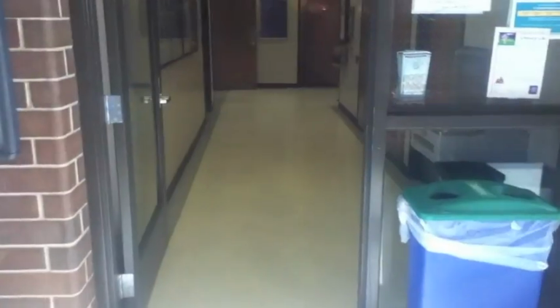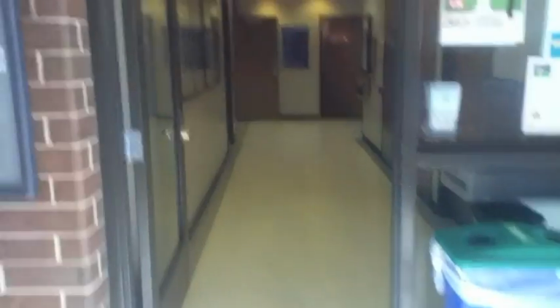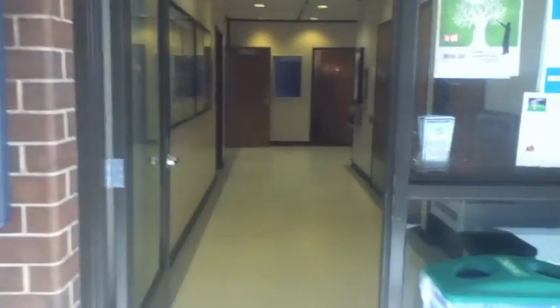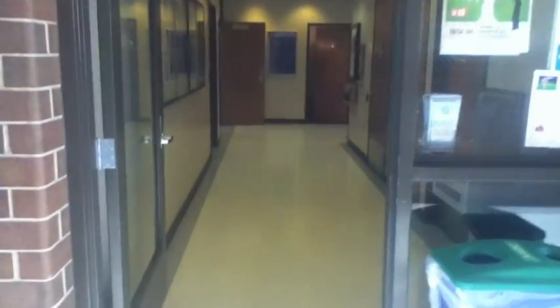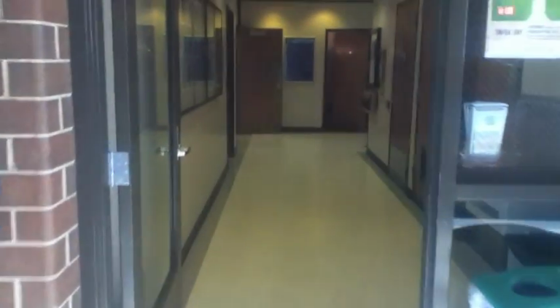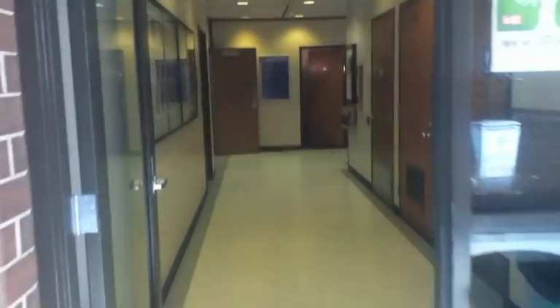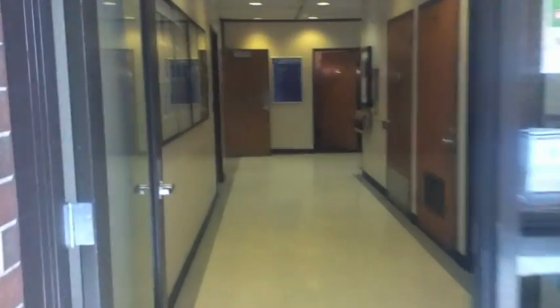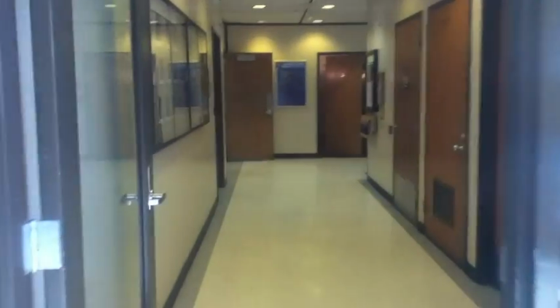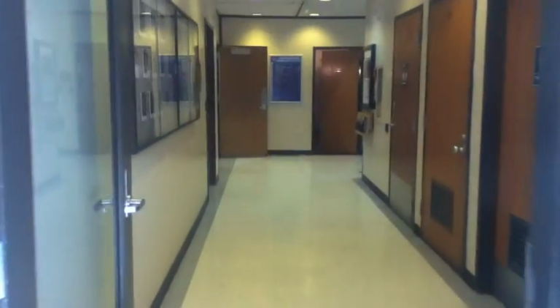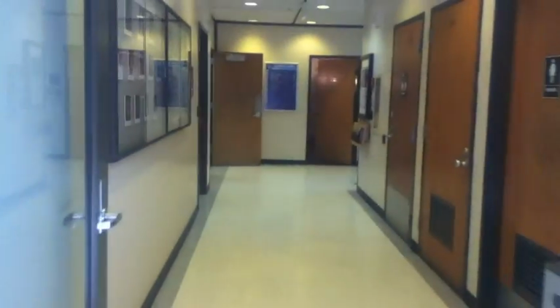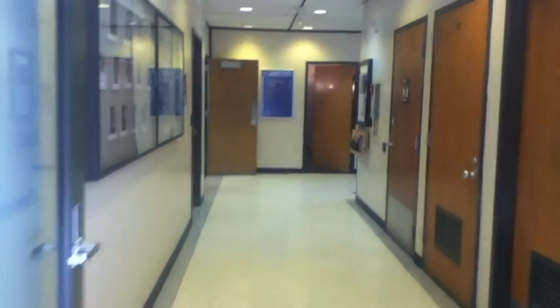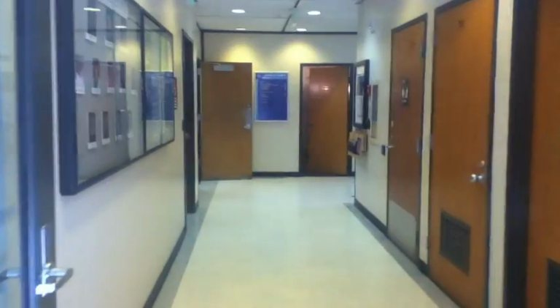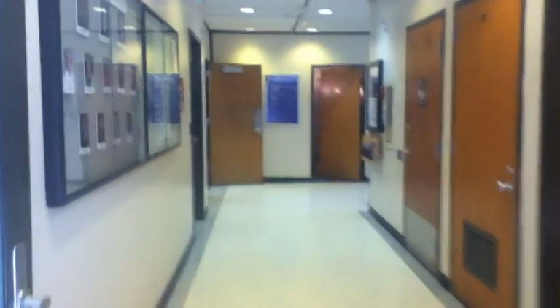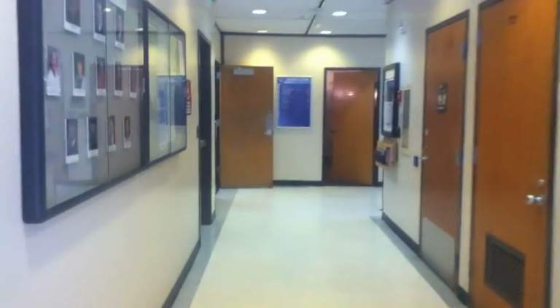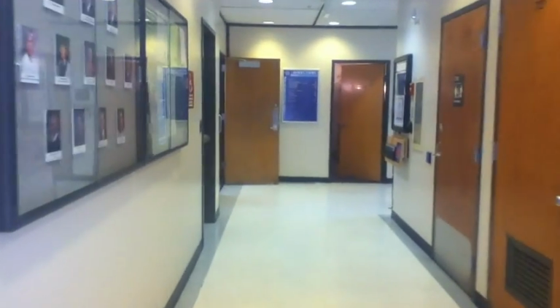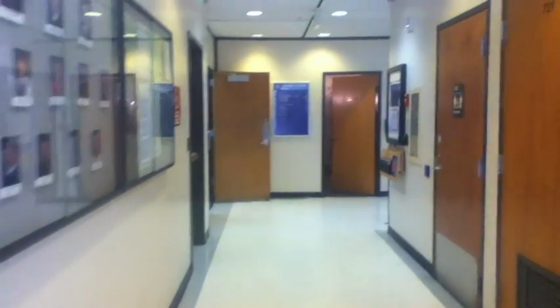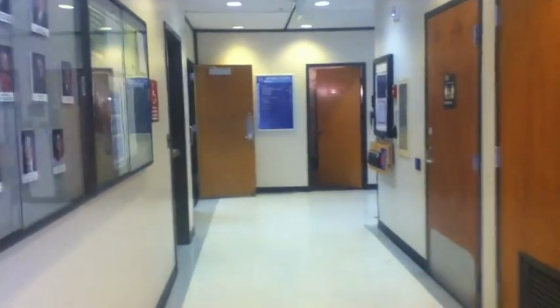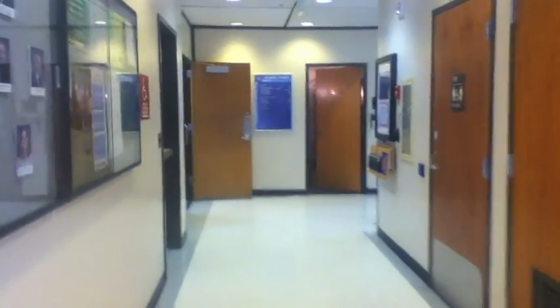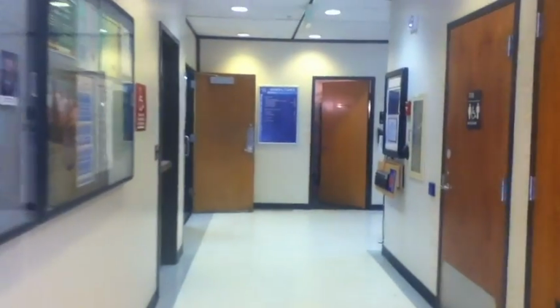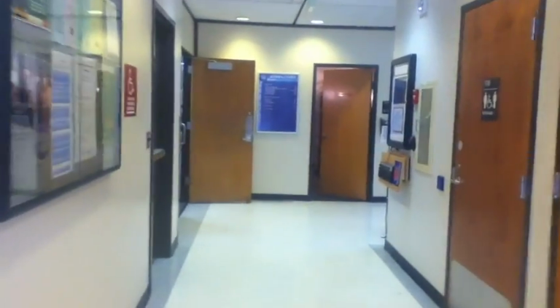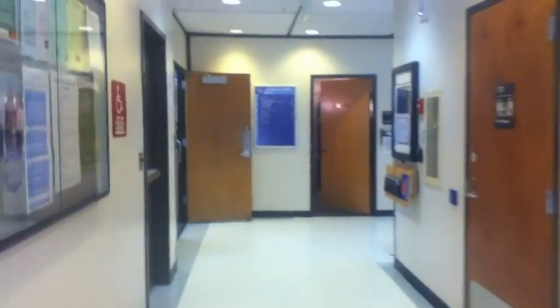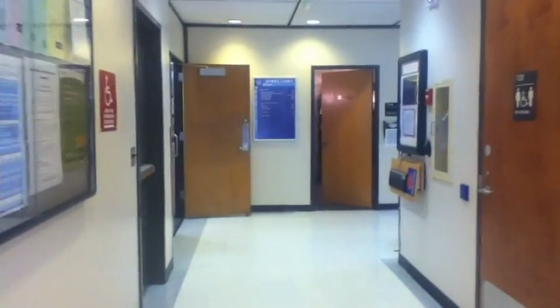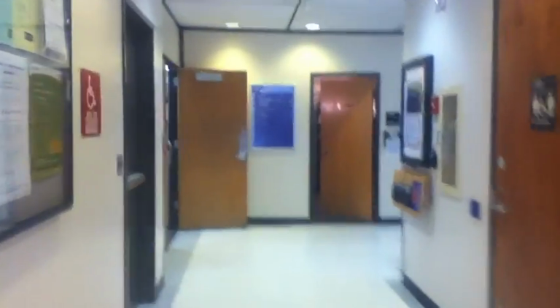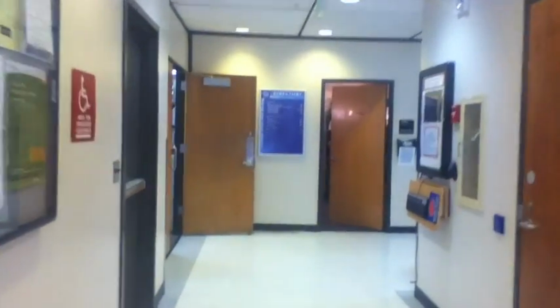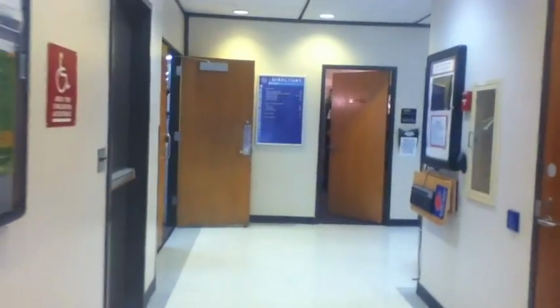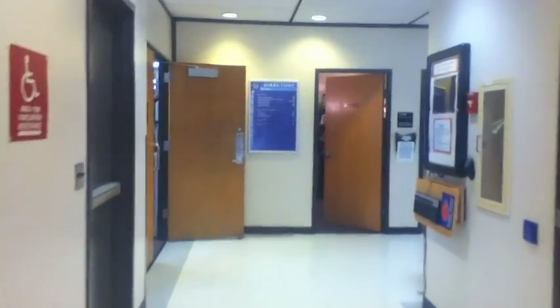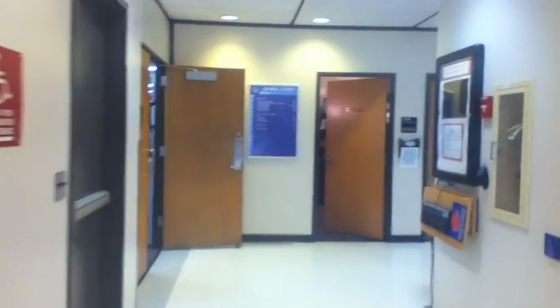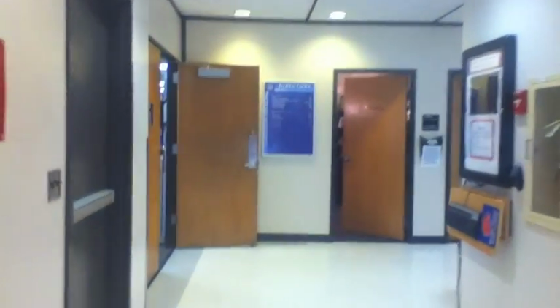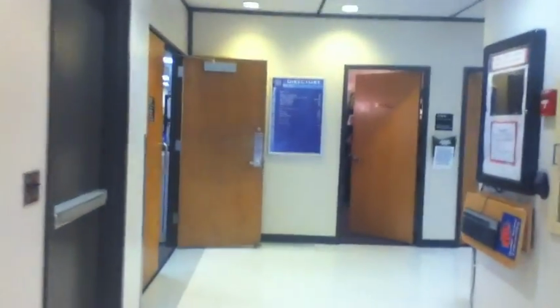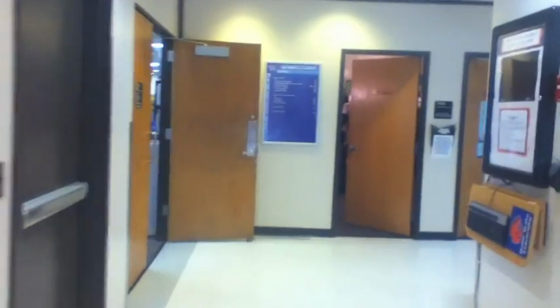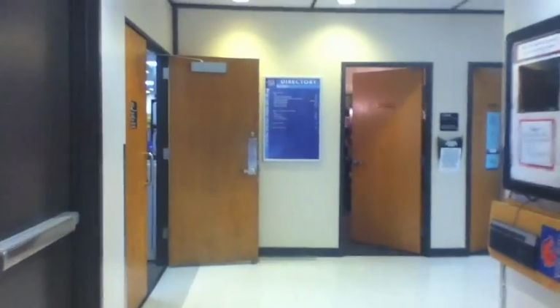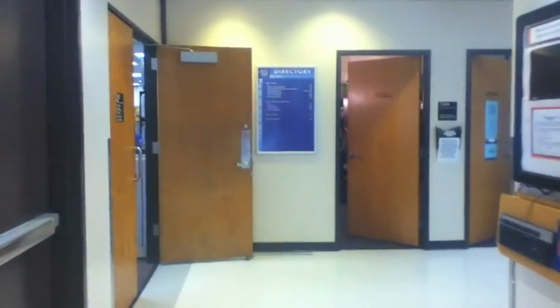Head down this hallway right as you get off the elevator — this is where you're going to go for your academic advising and to turn in your application.